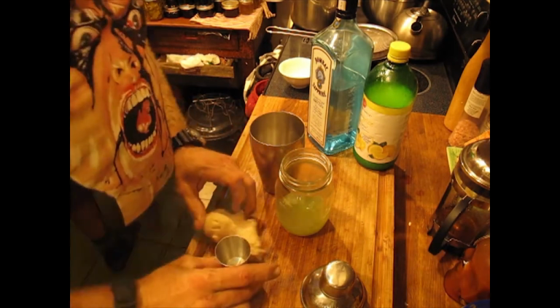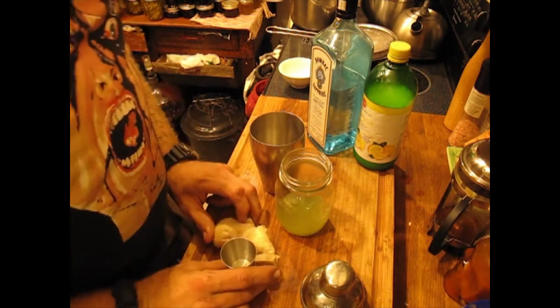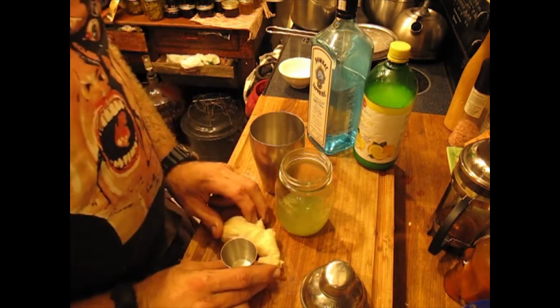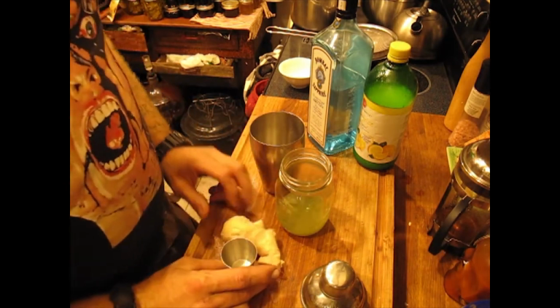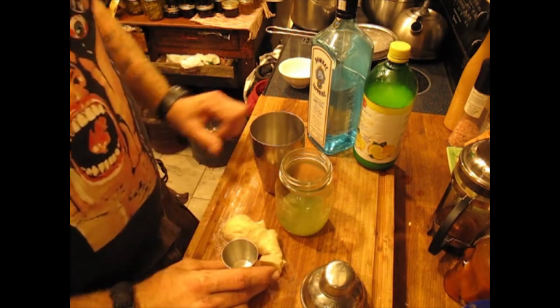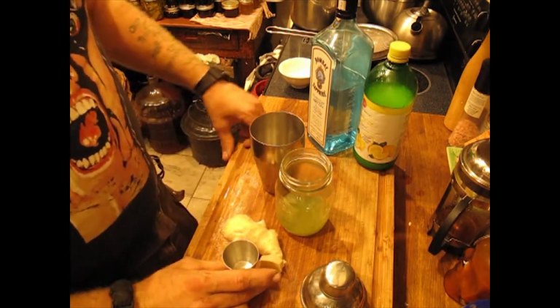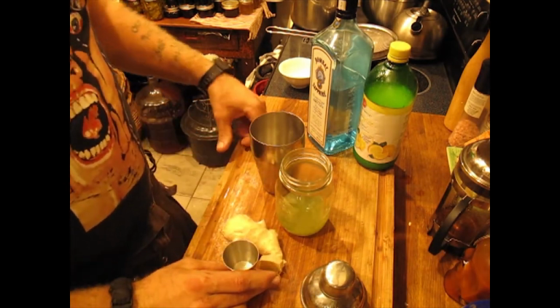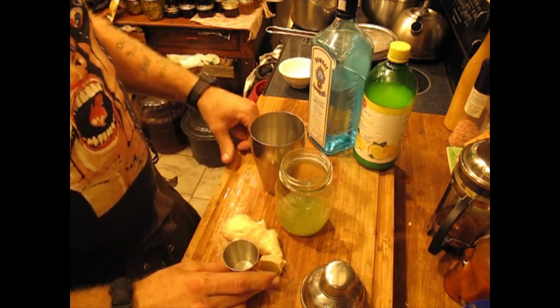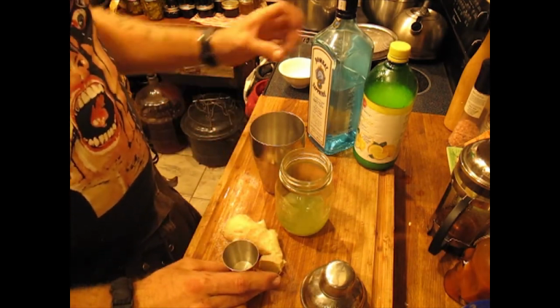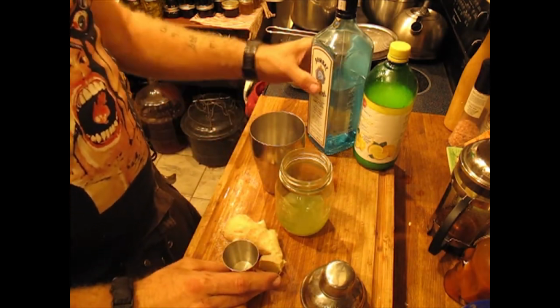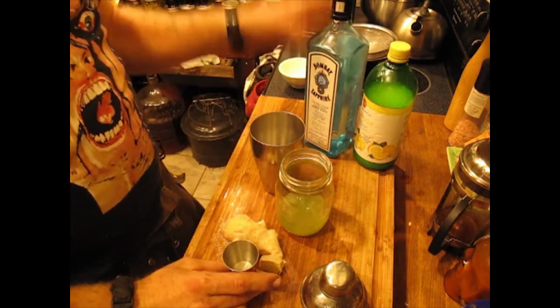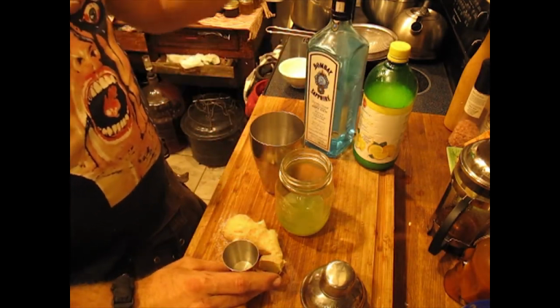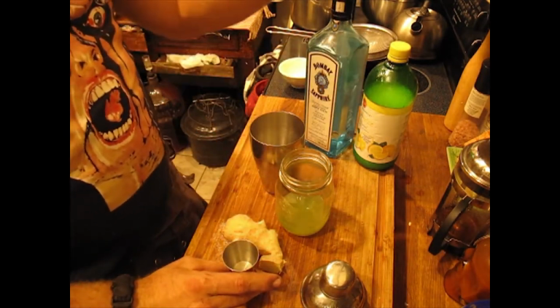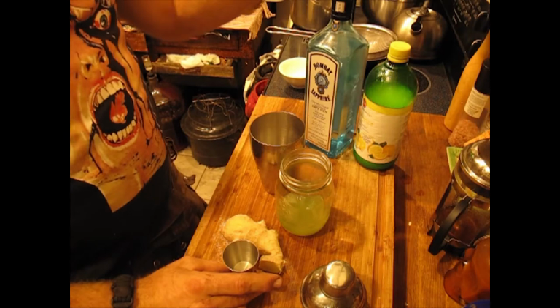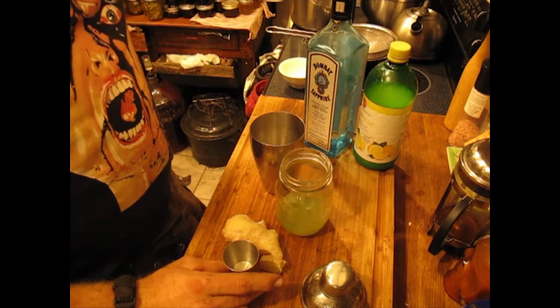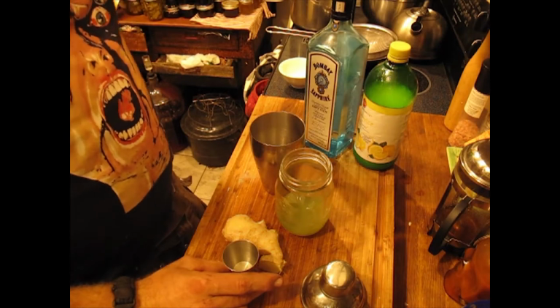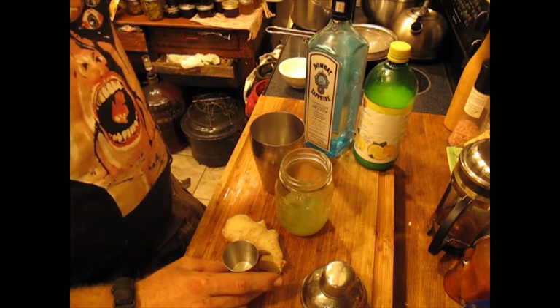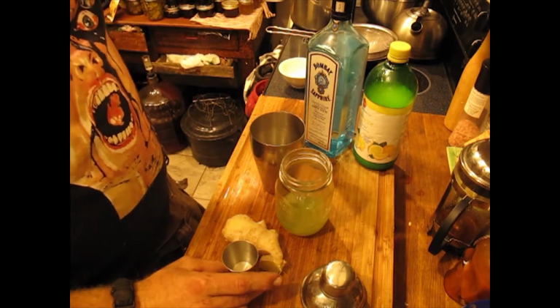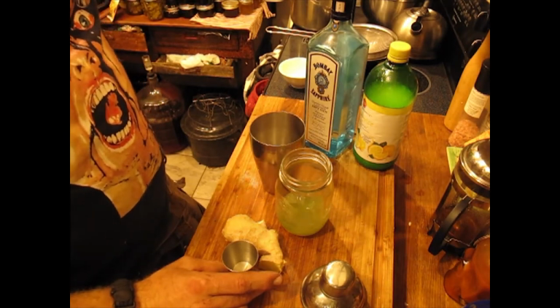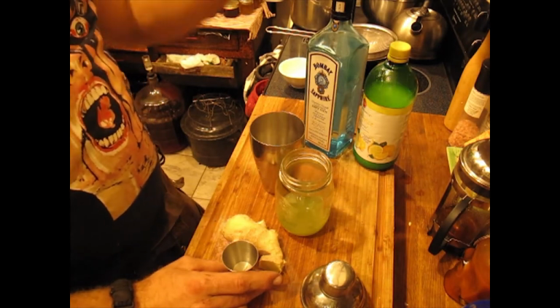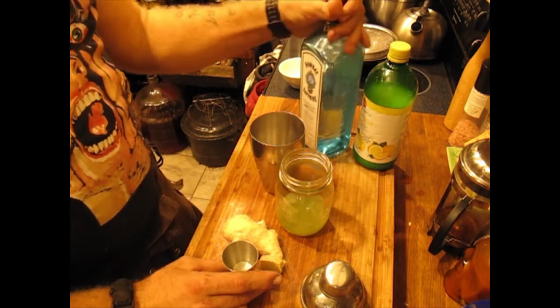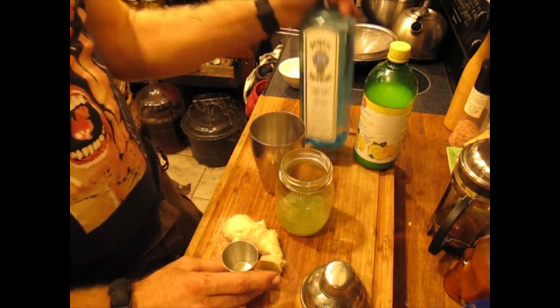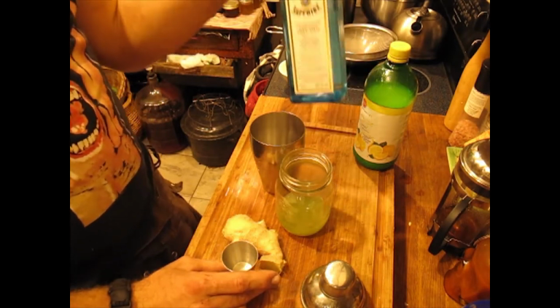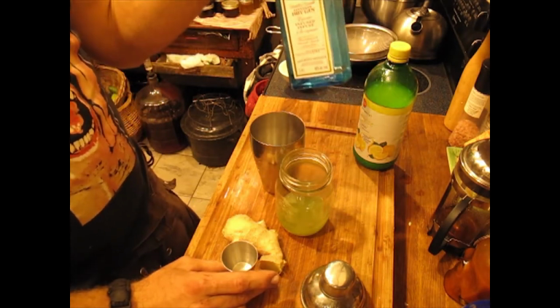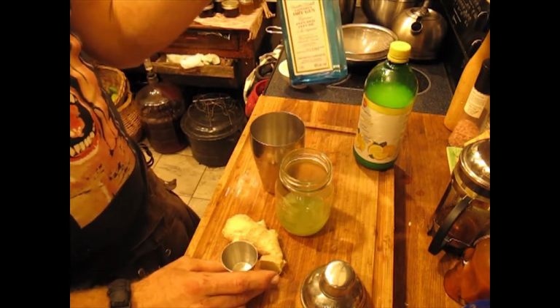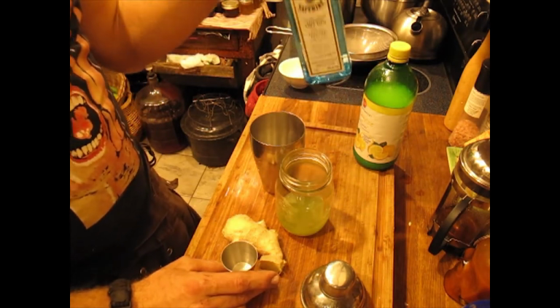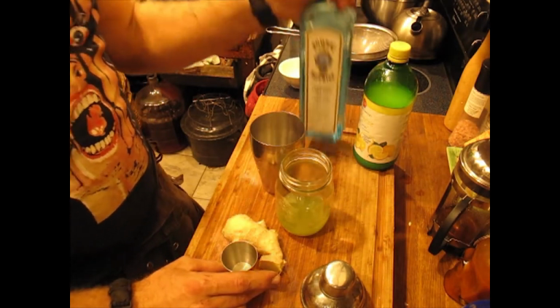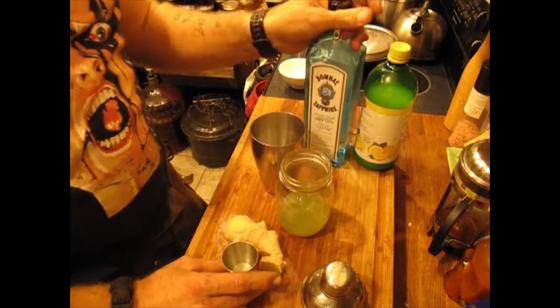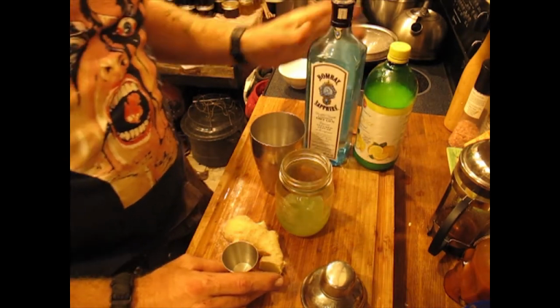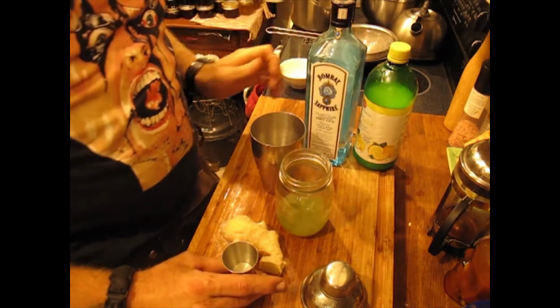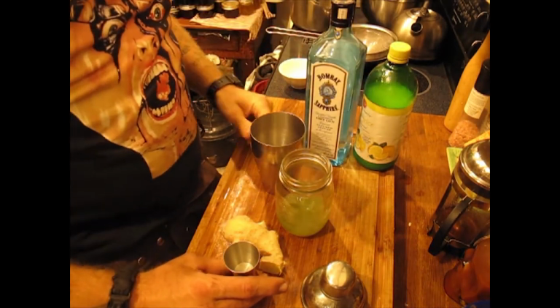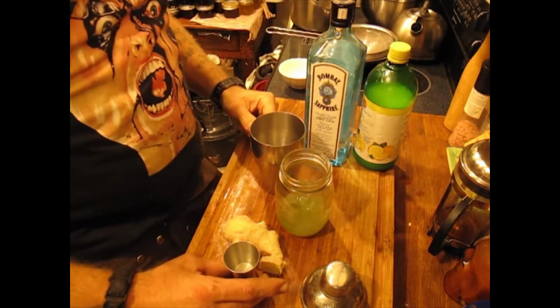For once I'm going to give you guys a legitimate recipe. What we're going to make is a cucumber ginger gin martini — a real fucking martini. Not this vodka bullshit.